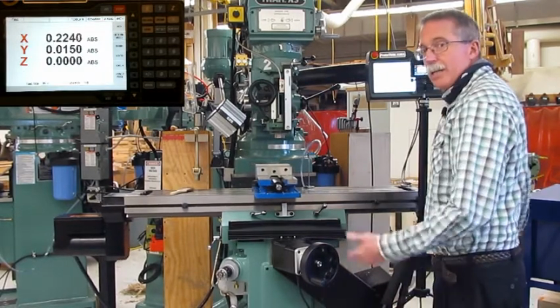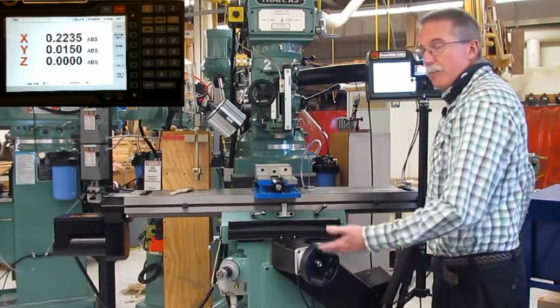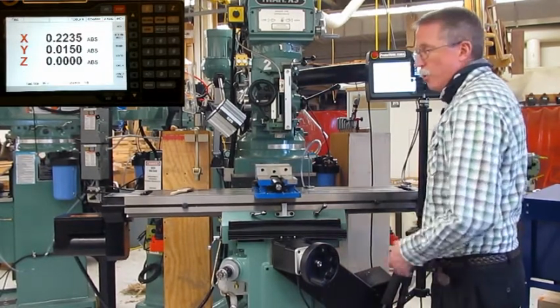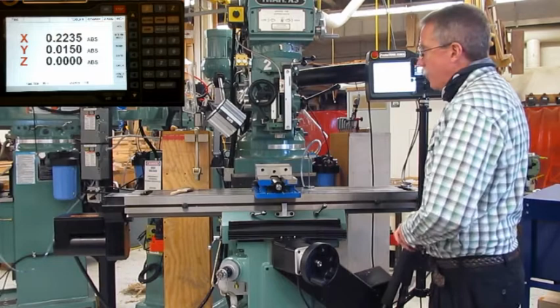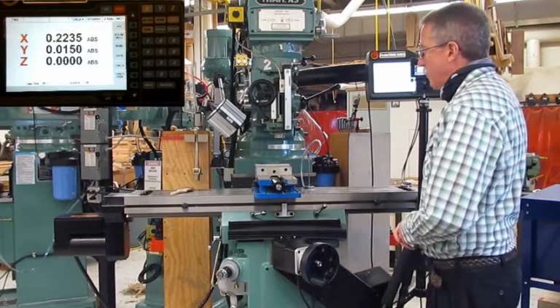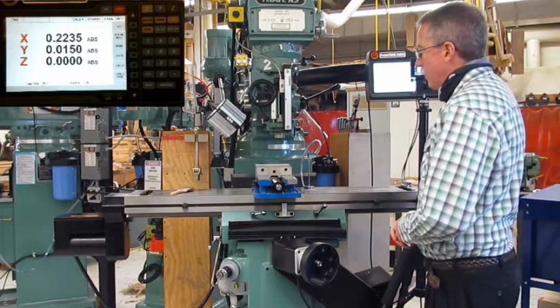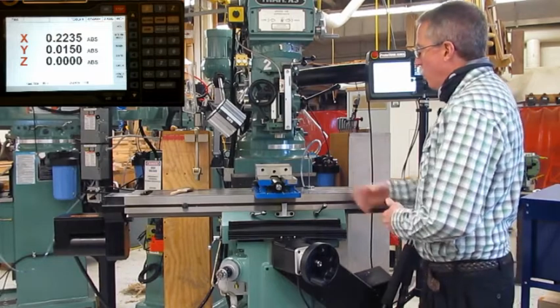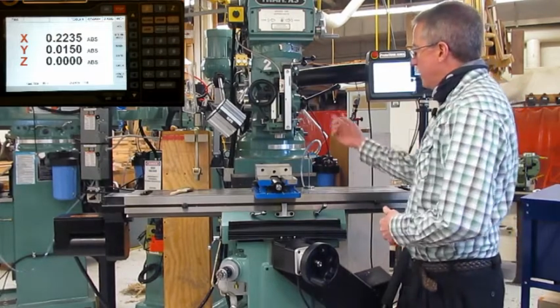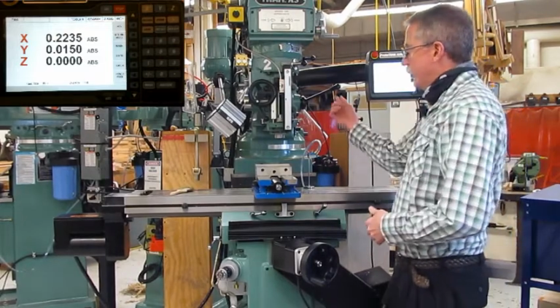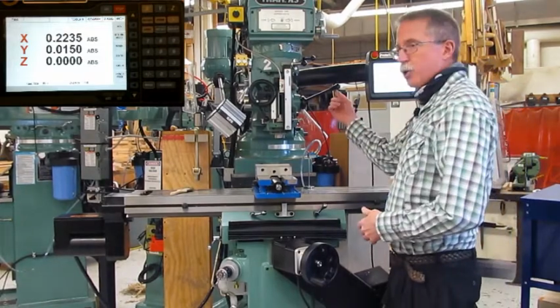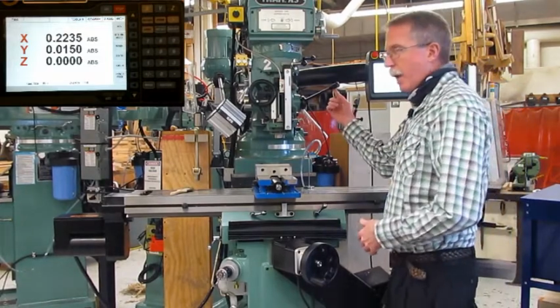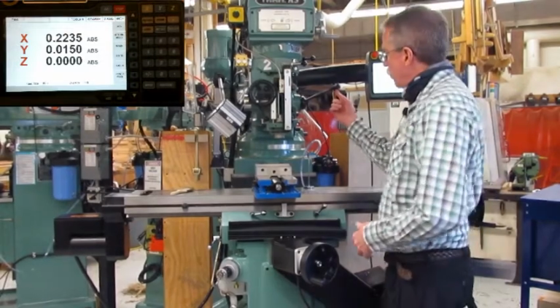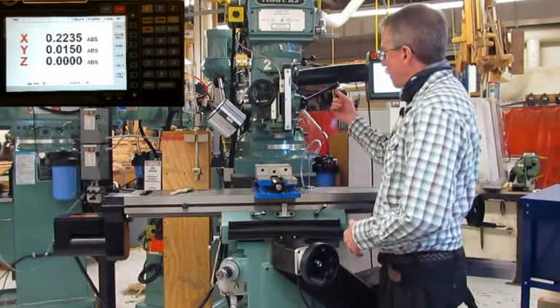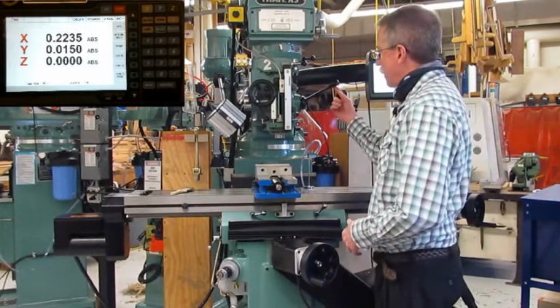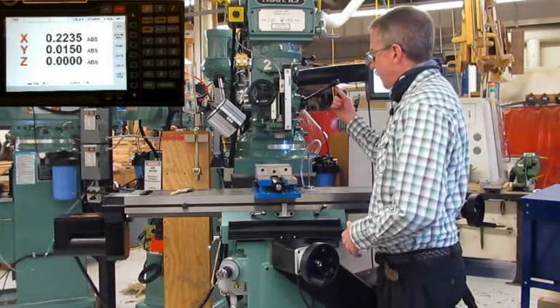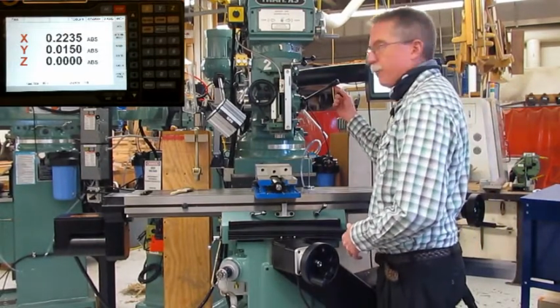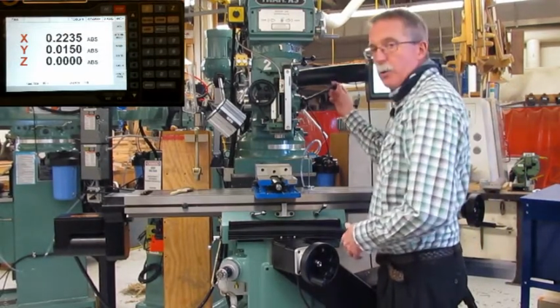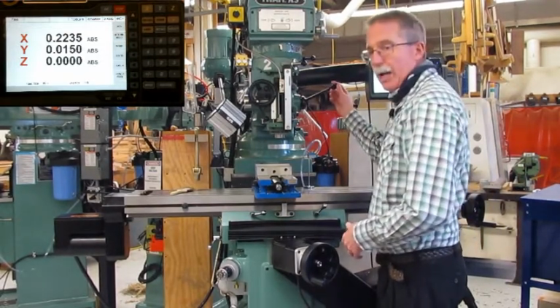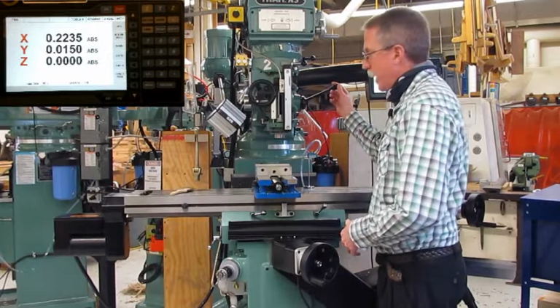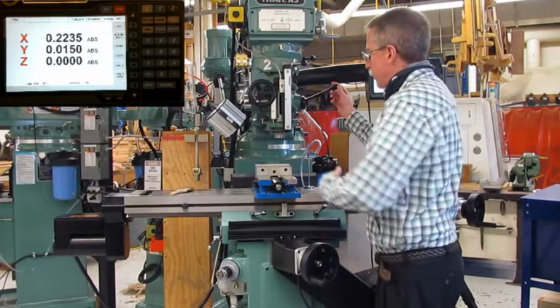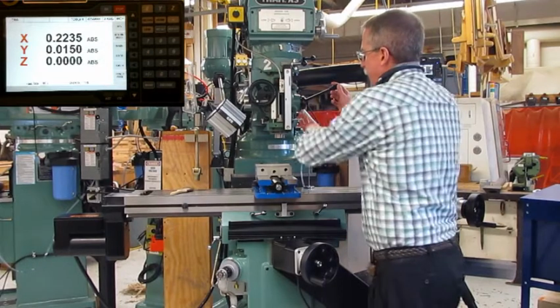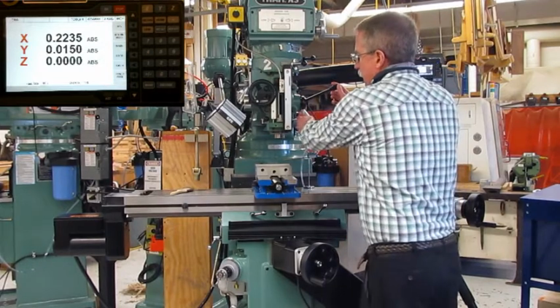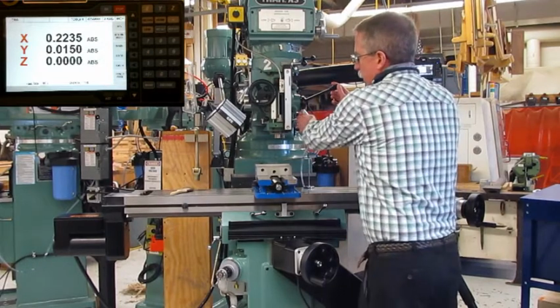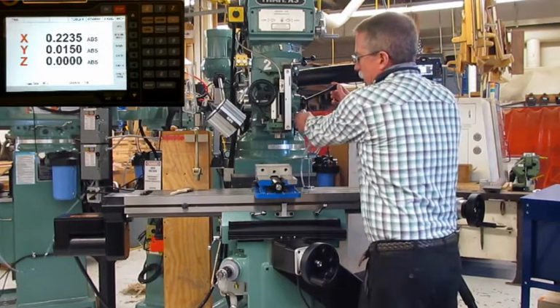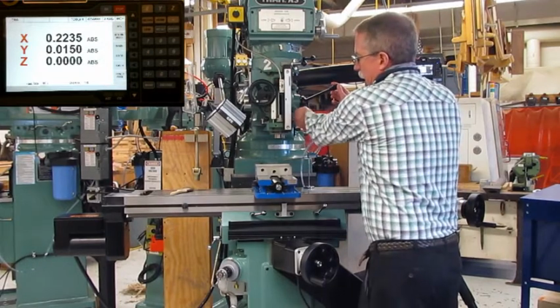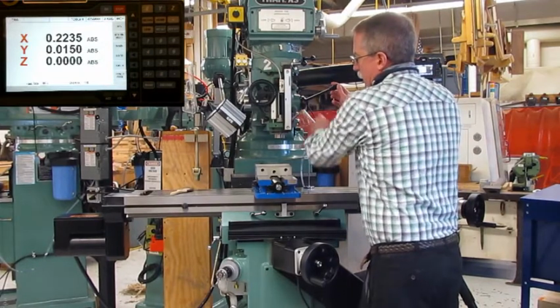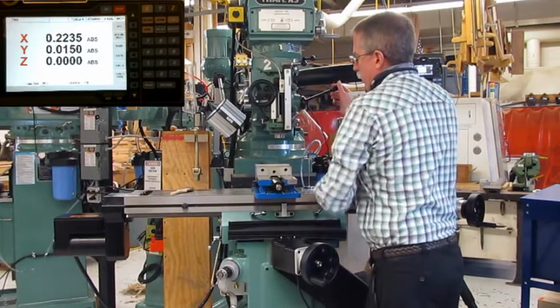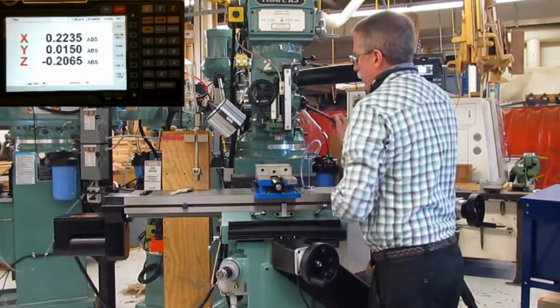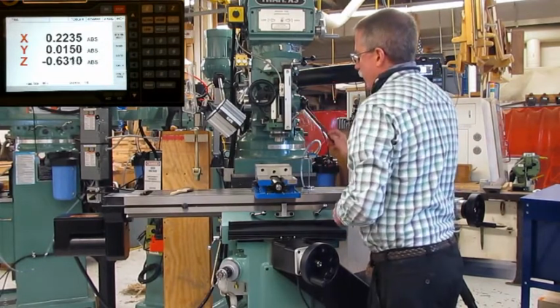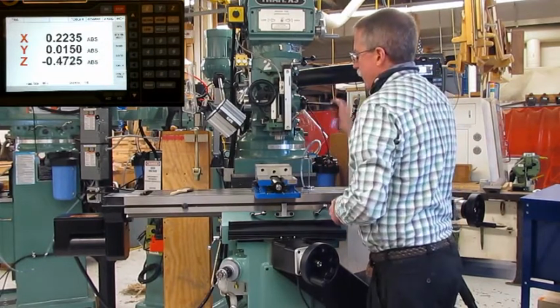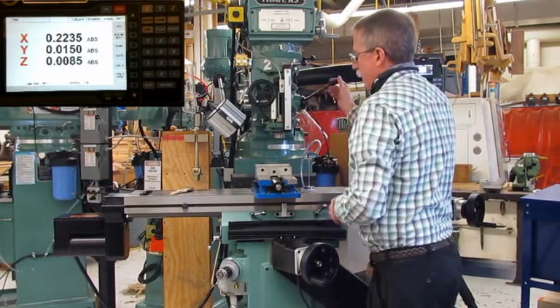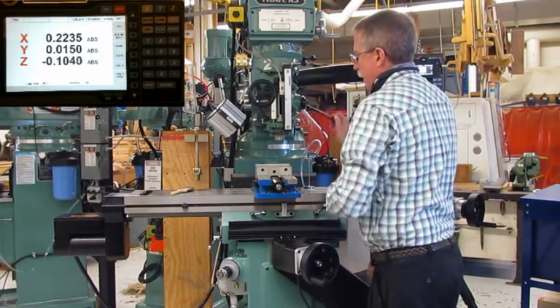To get vertical, we have two options. One, the digital readout will show us up here if we pull our handle down — this is our feed. We loosen up our lock, and we pull our handle up and down.